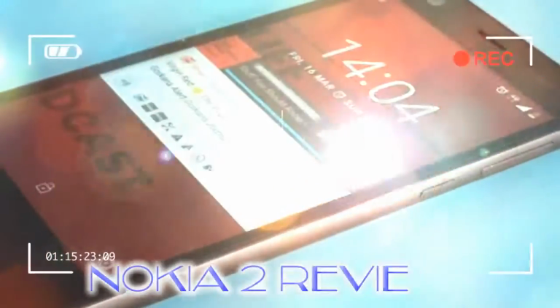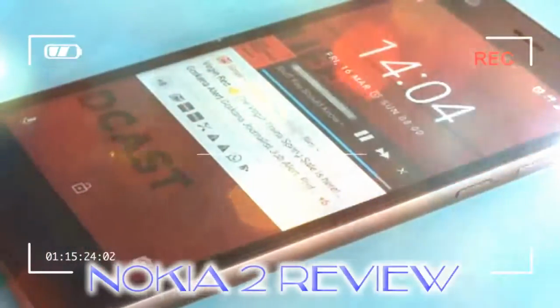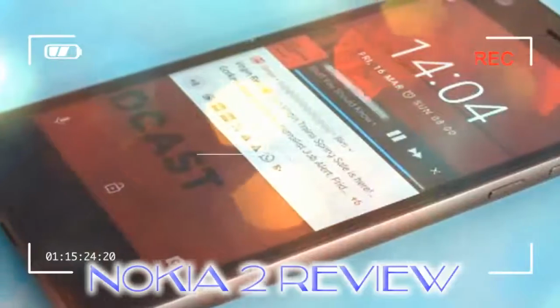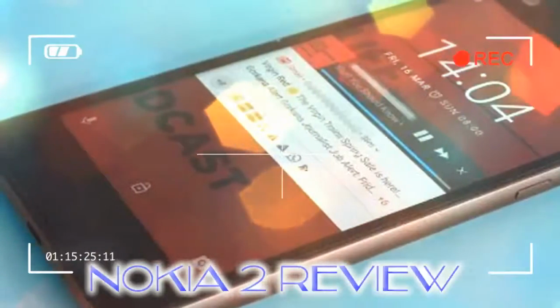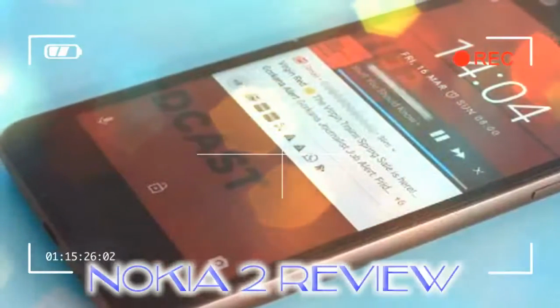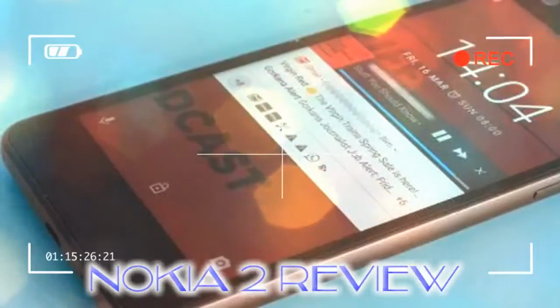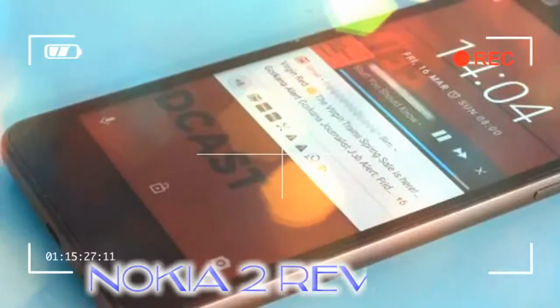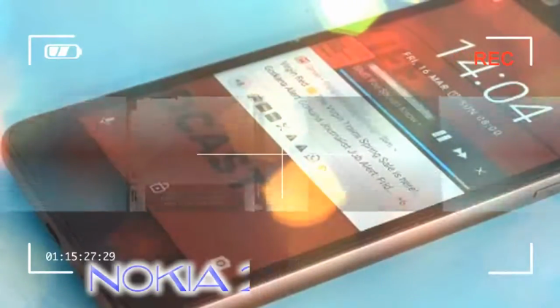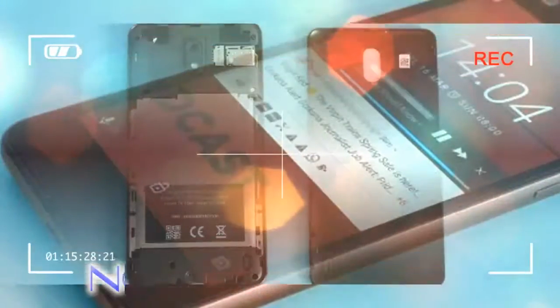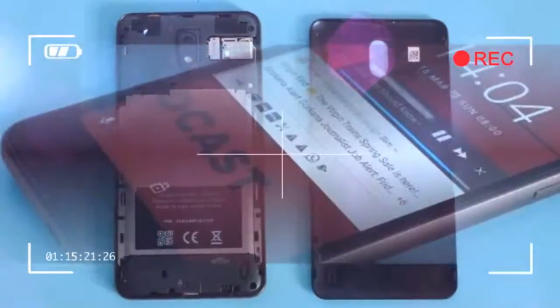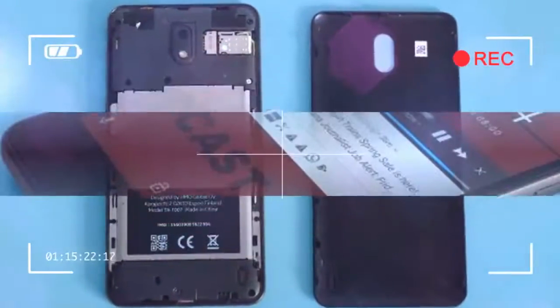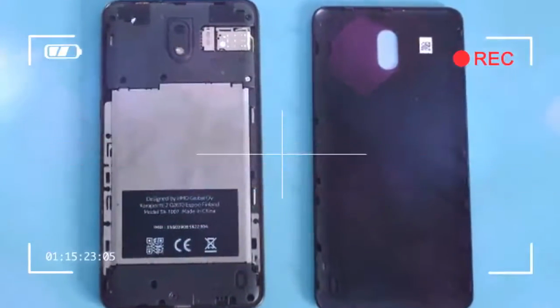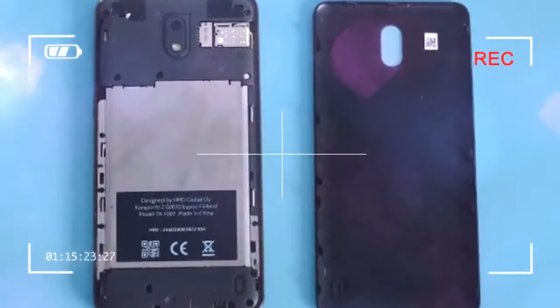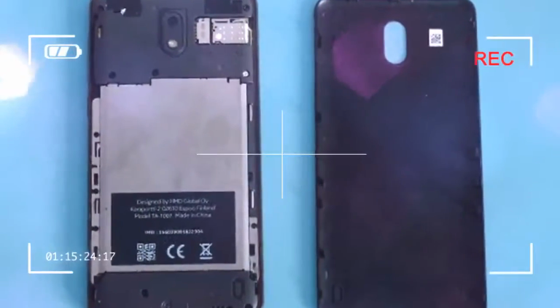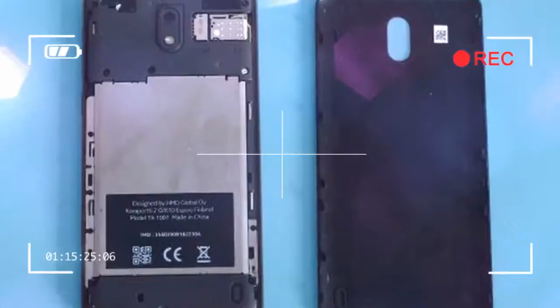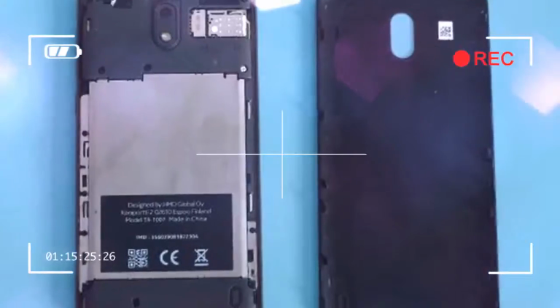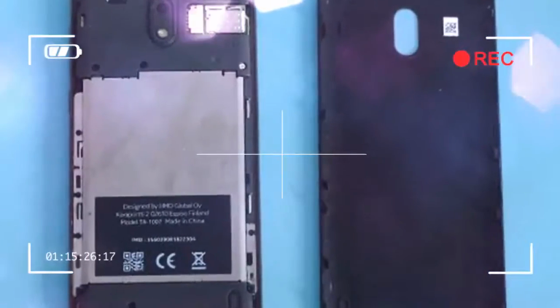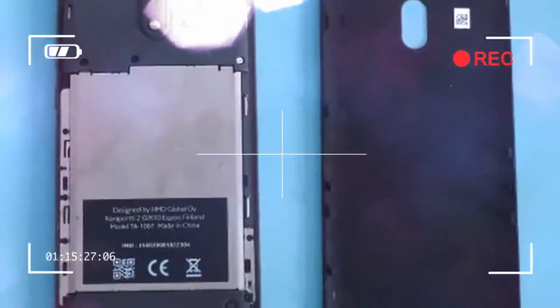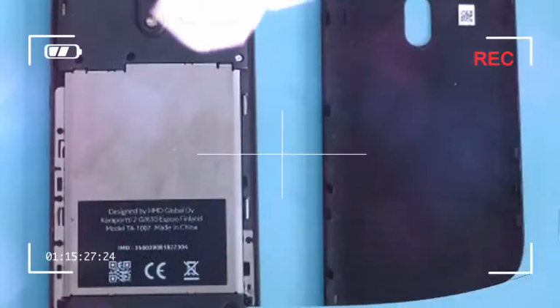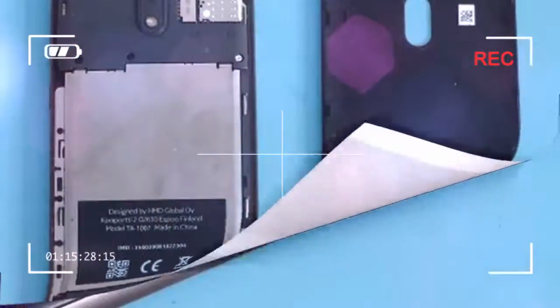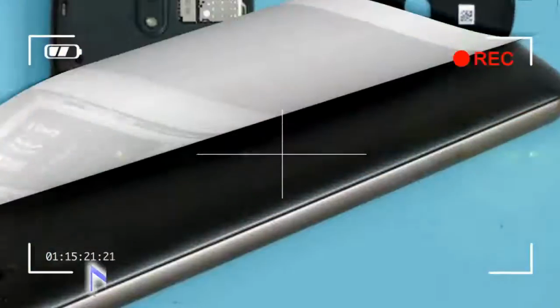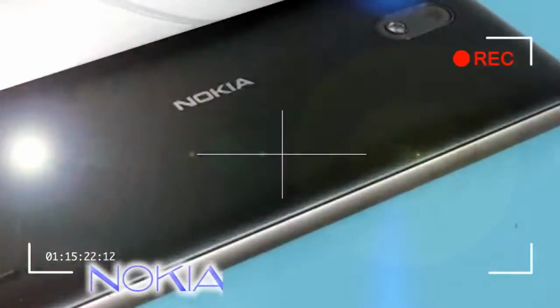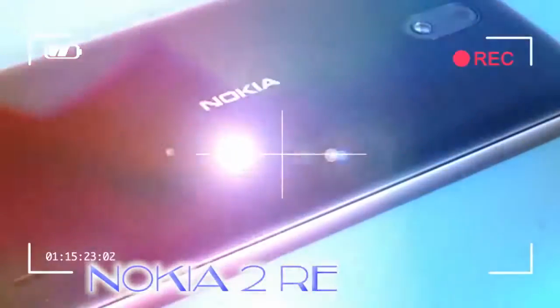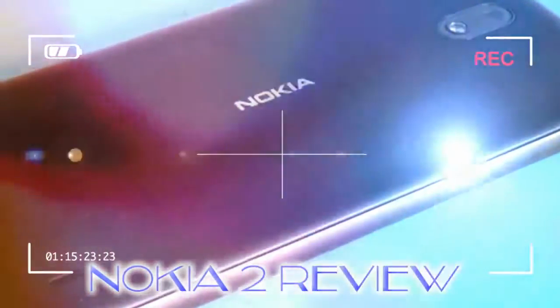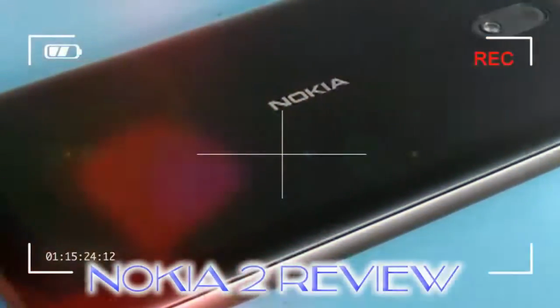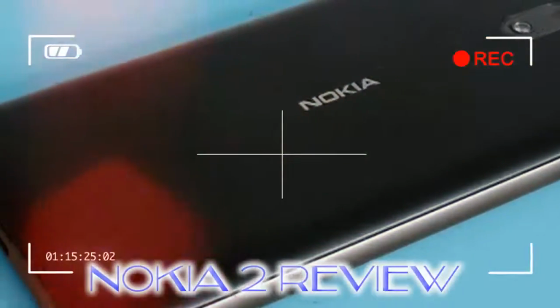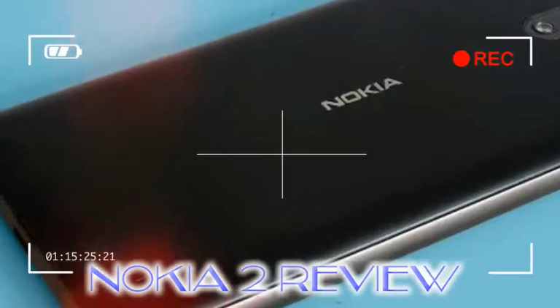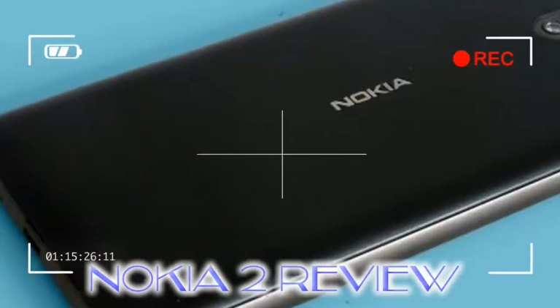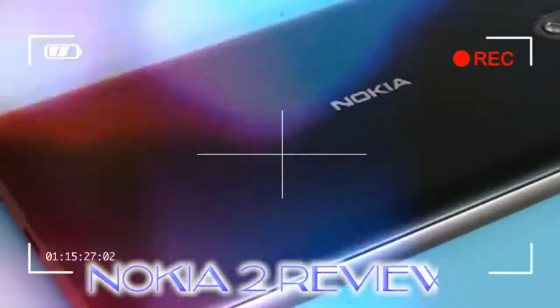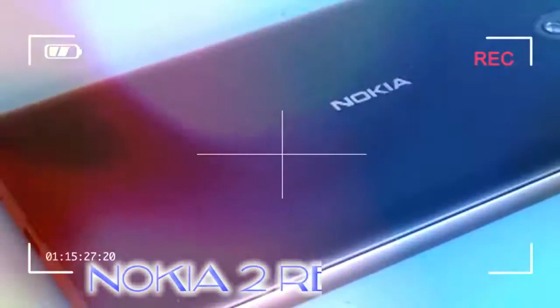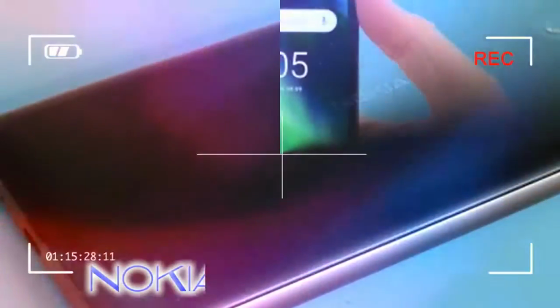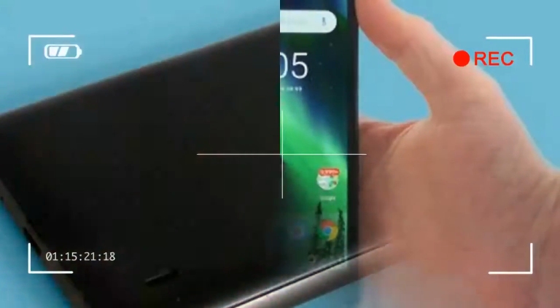It has metal sides rather than a pure plastic frame, and the screen is surprisingly vivid for a low-end model. The Nokia 2's battery is also huge at 4,100 mAh, letting it outlast any big-name phone in this class.